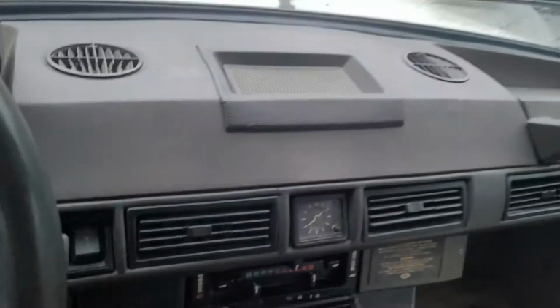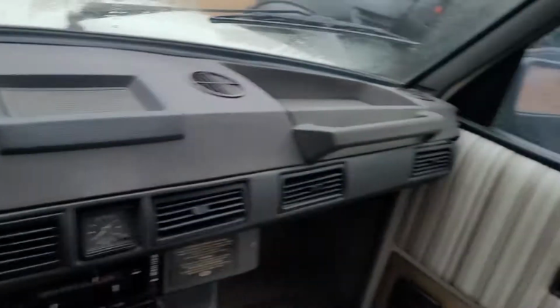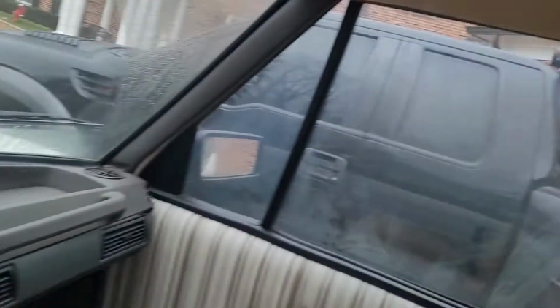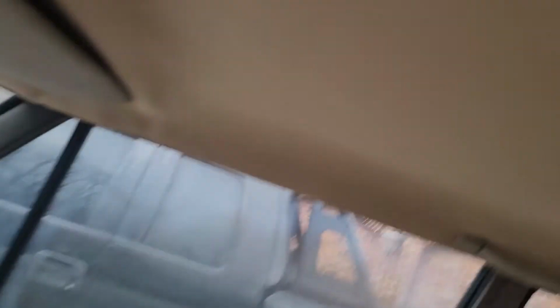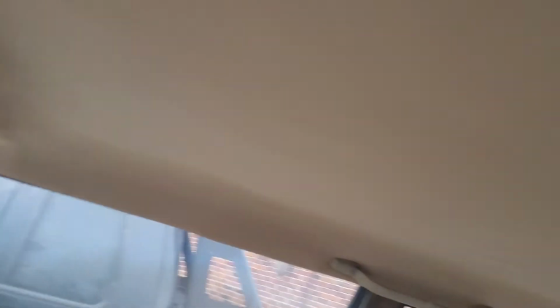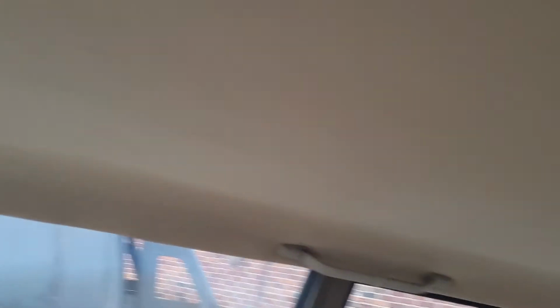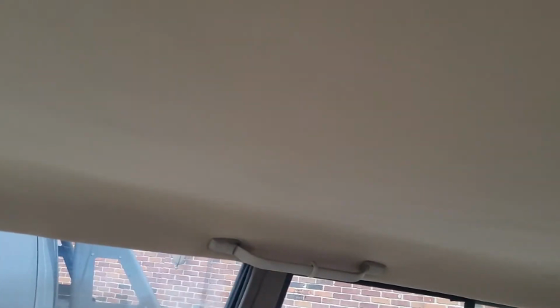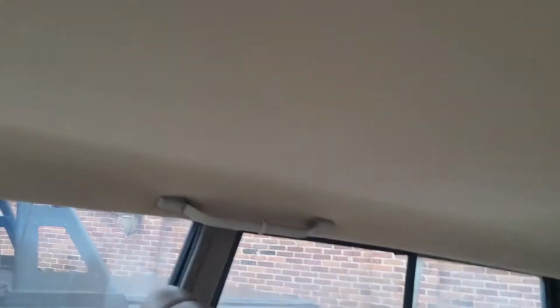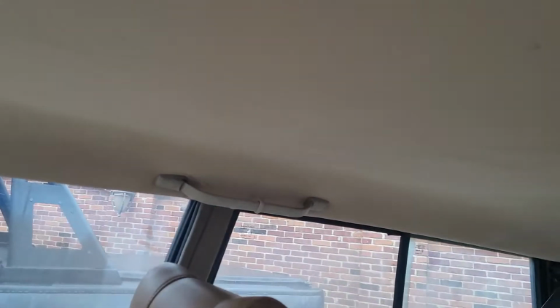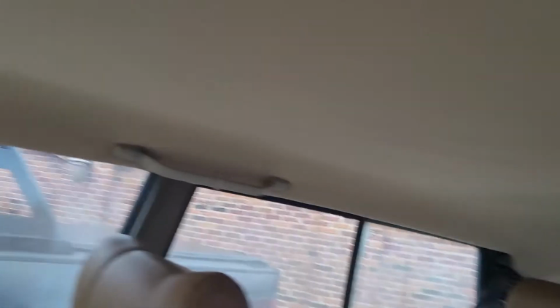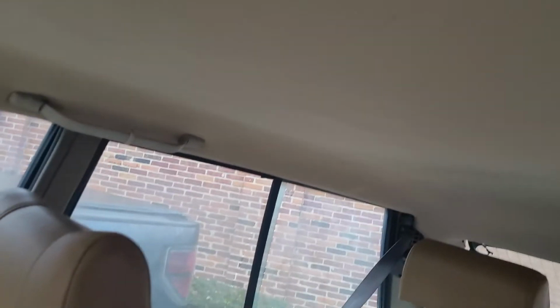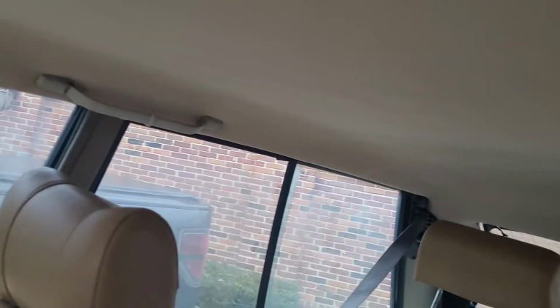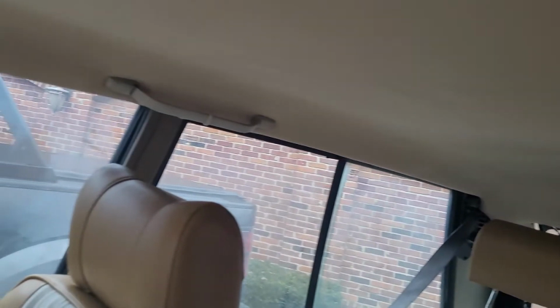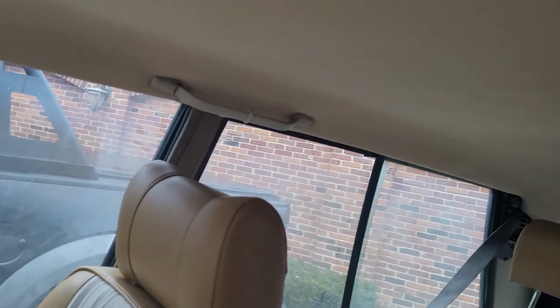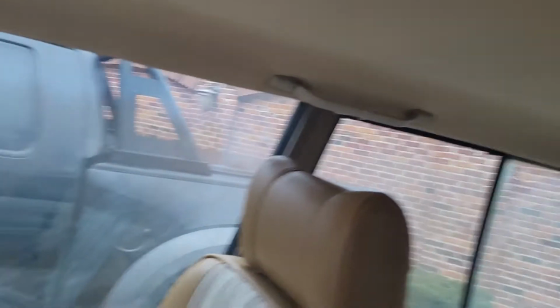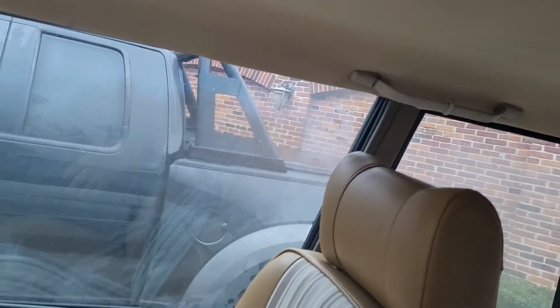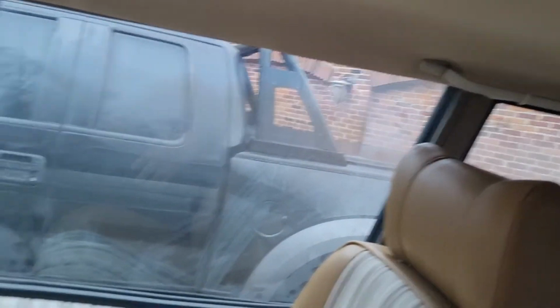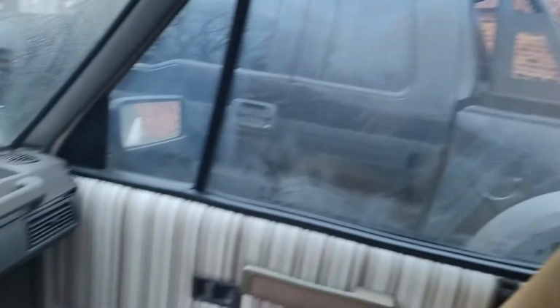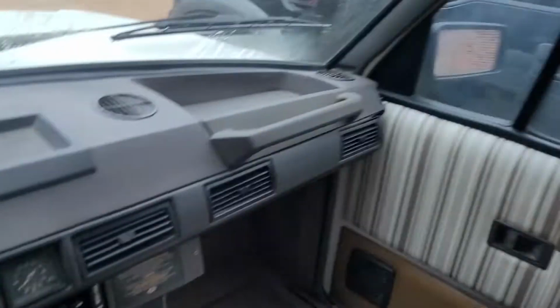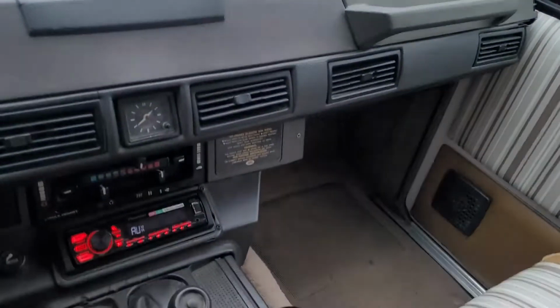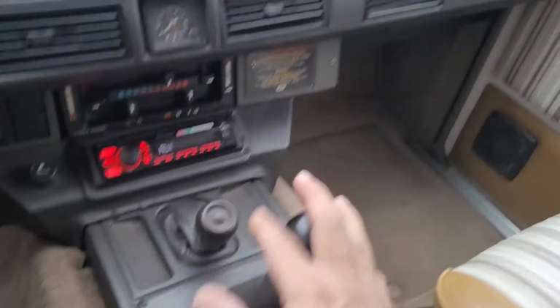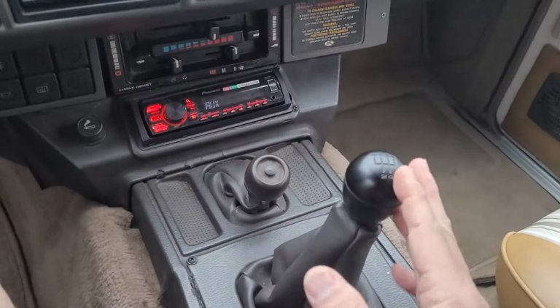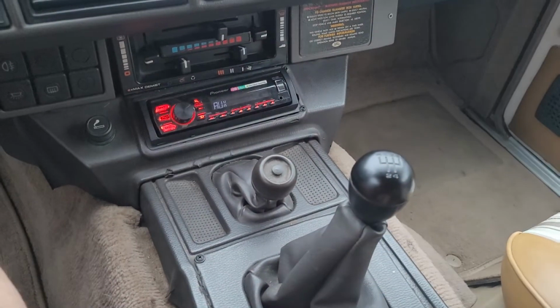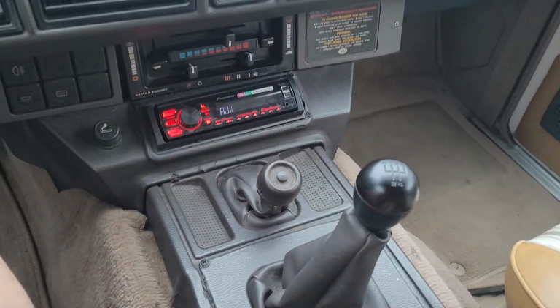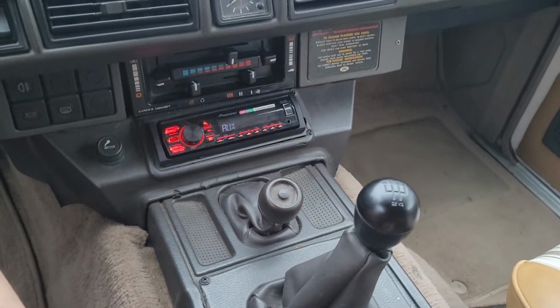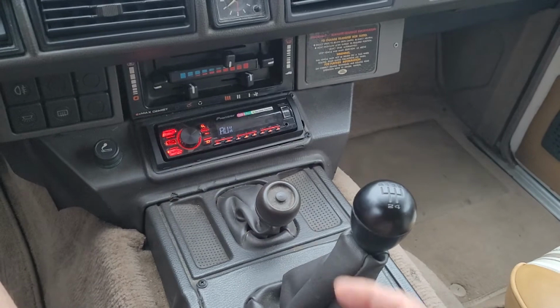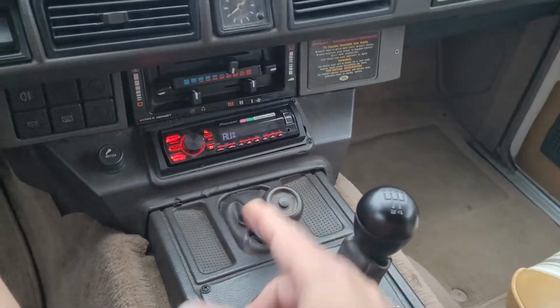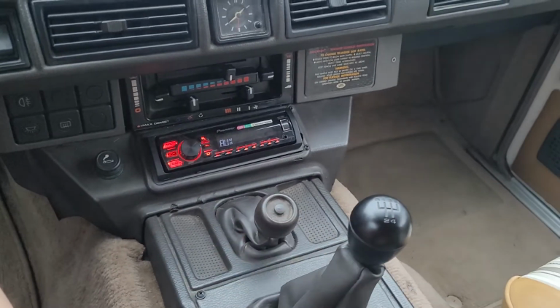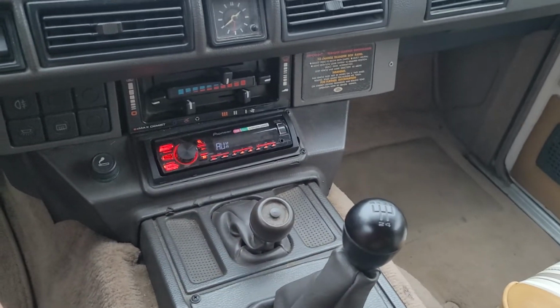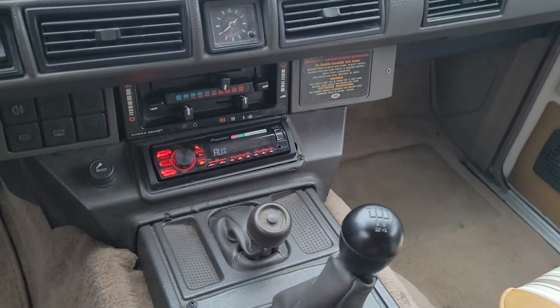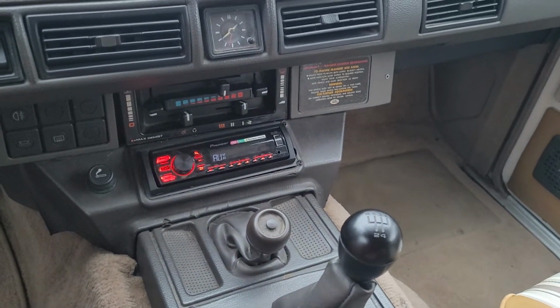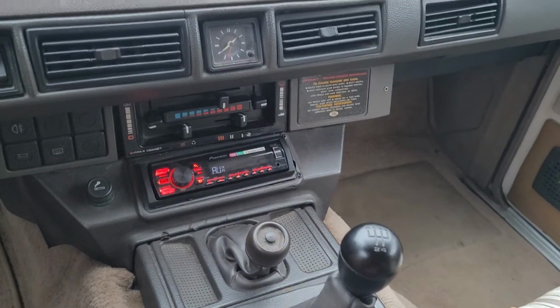The interior is very clean and the headliner is excellent. The rear hatch operates as it should. Transmission and four-wheel drive all operate as they should — we'll go for a ride later.